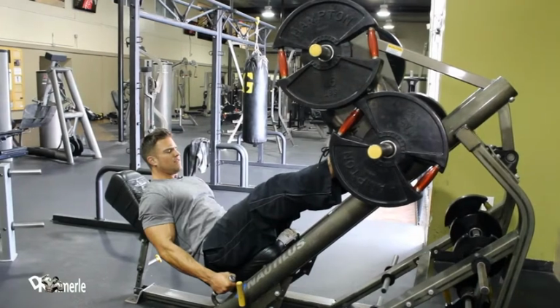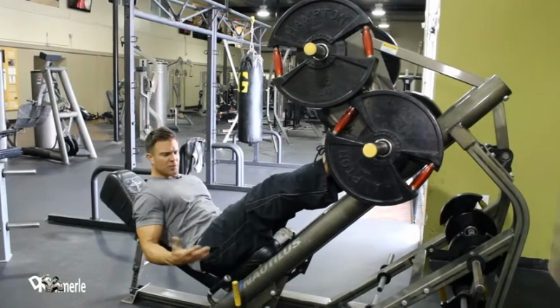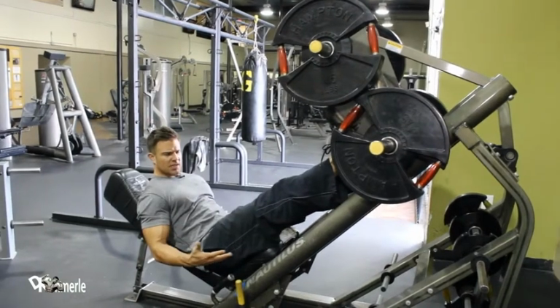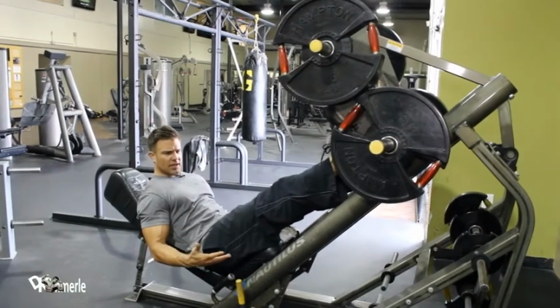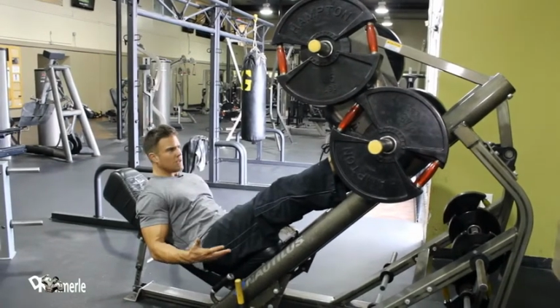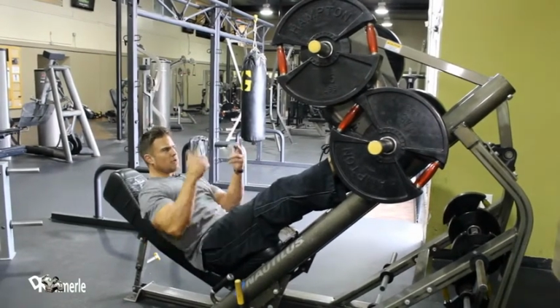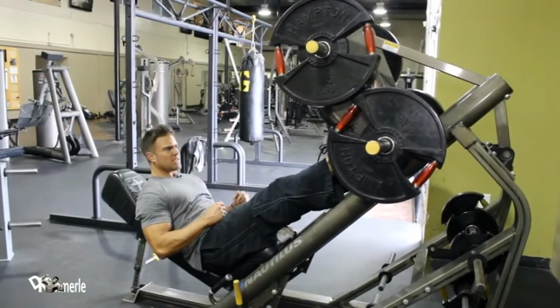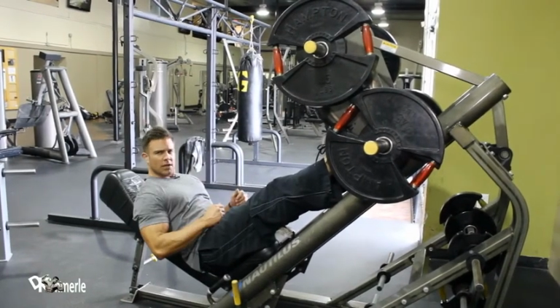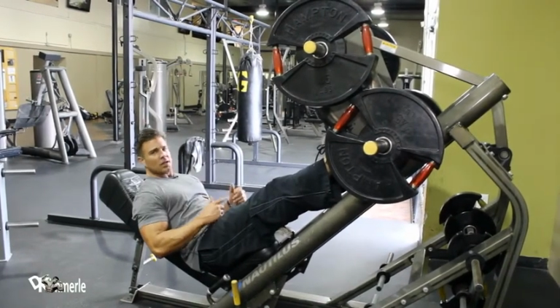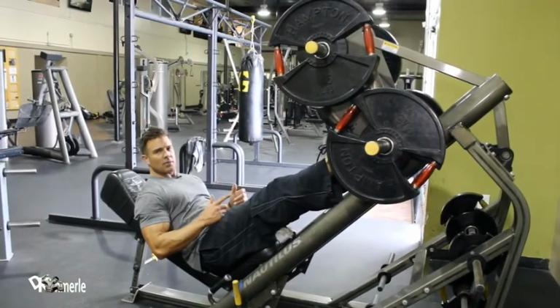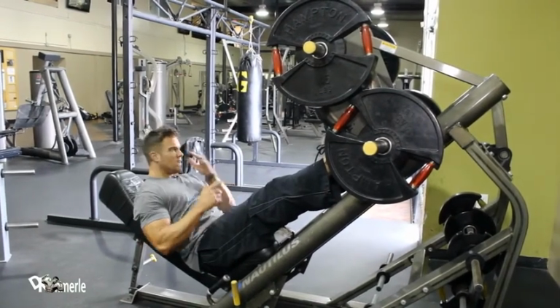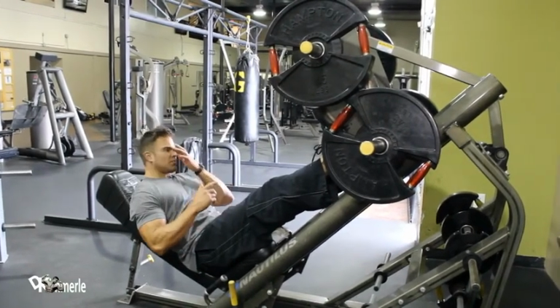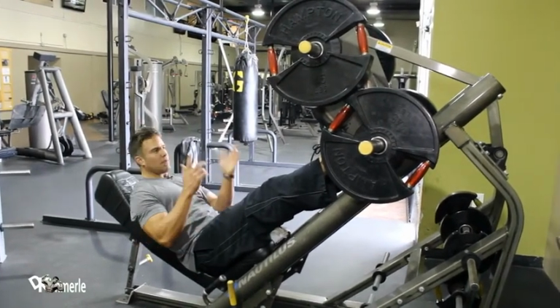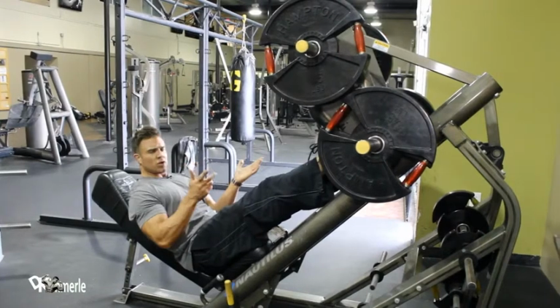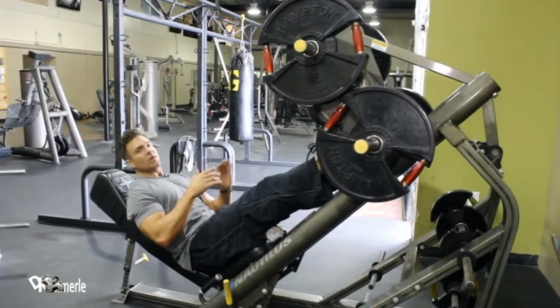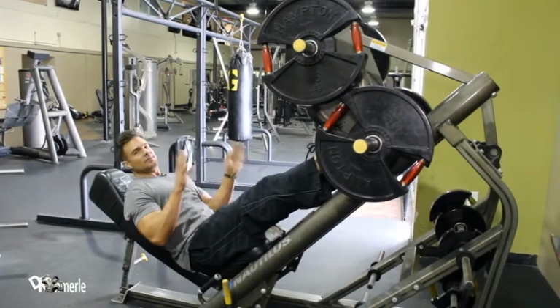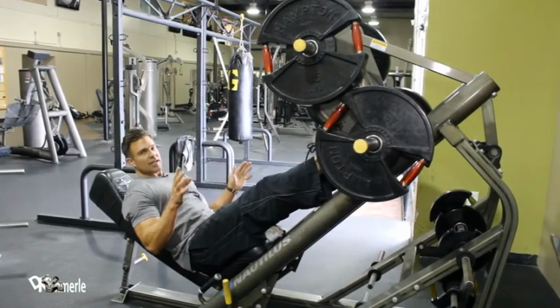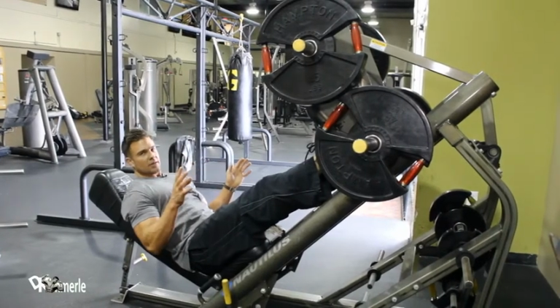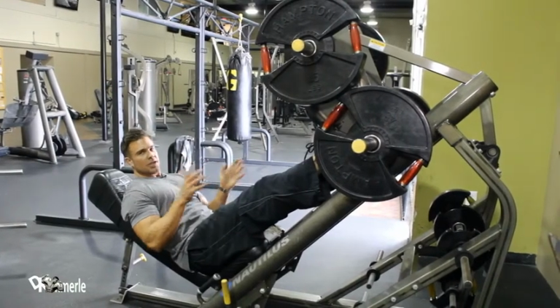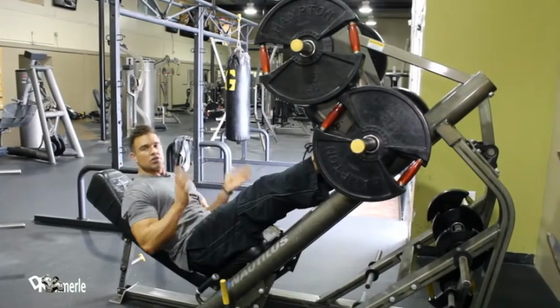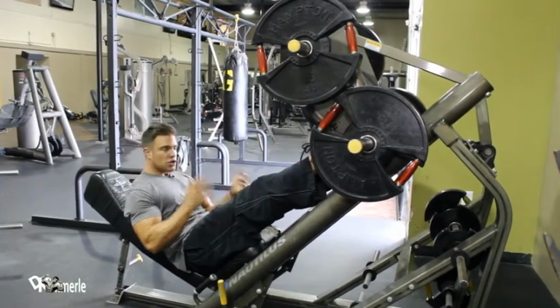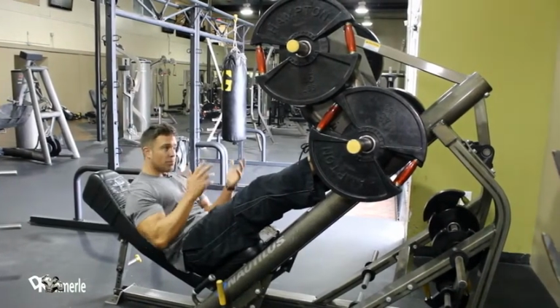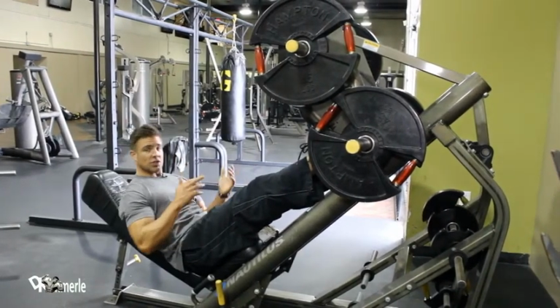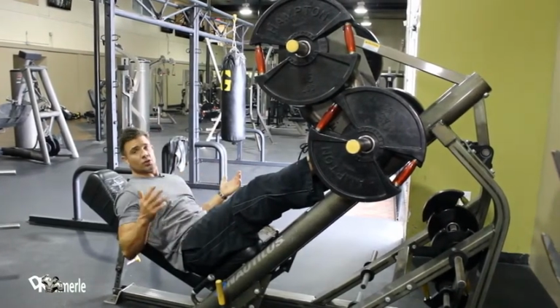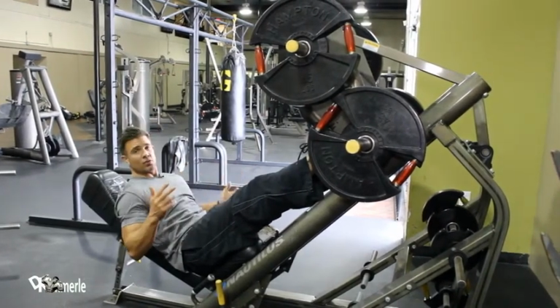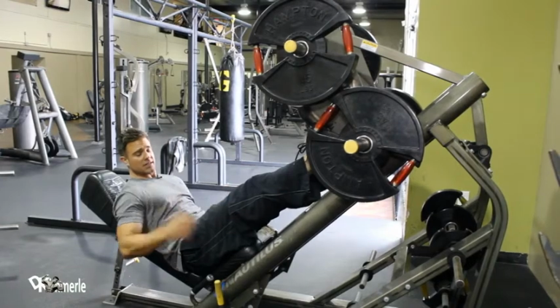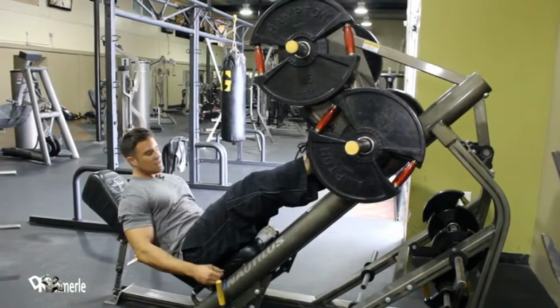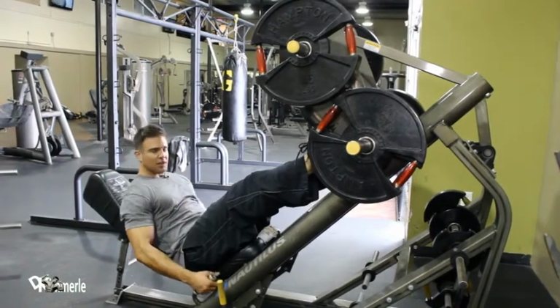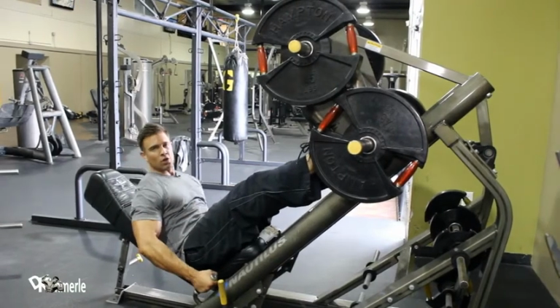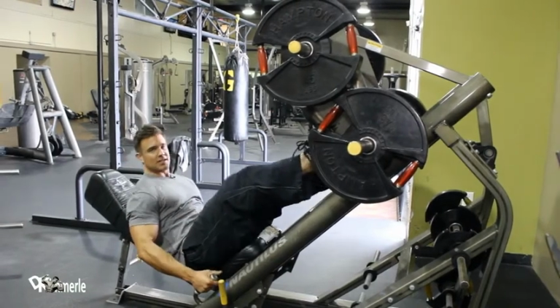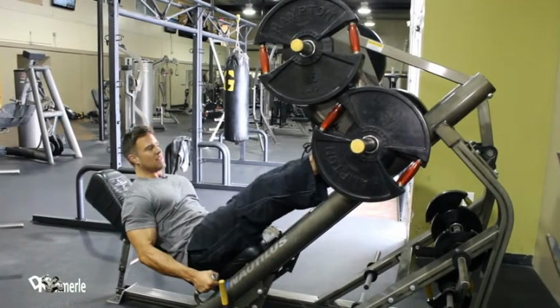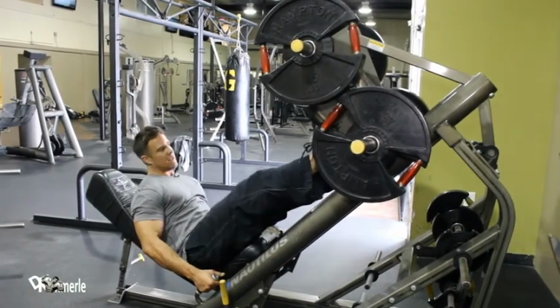If you have a machine similar to this, put your legs in the middle, line them up, keep them straight, point your toes out. It's just like any other machine. Change your foot position as you do your three or four sets. That's the only thing you have to know about this and the pain game.